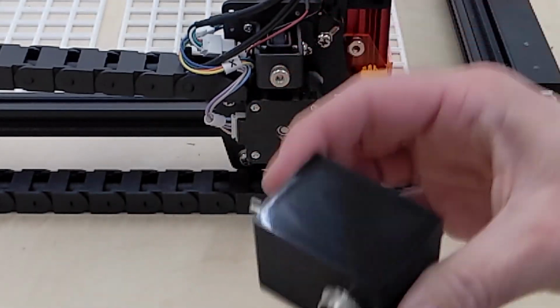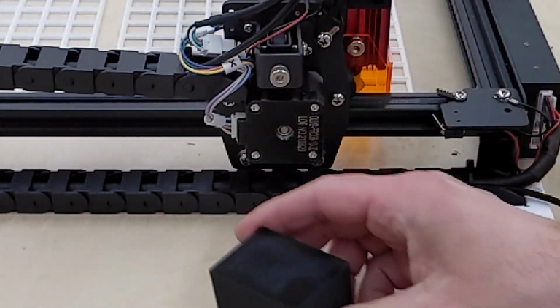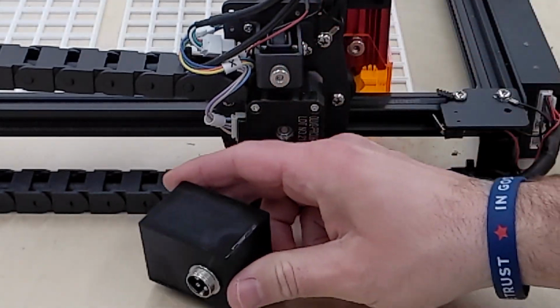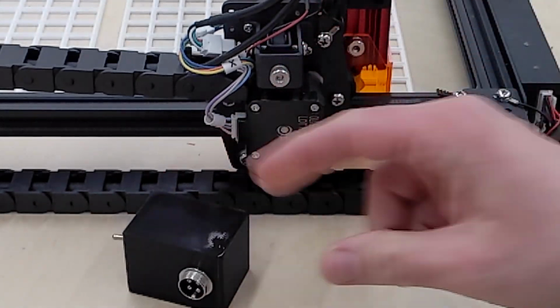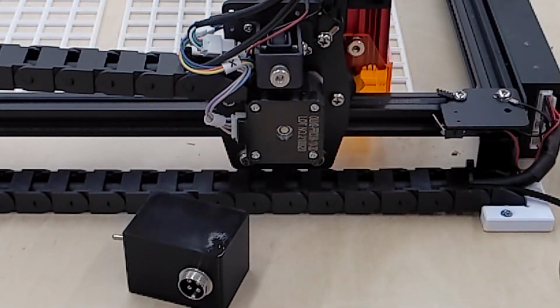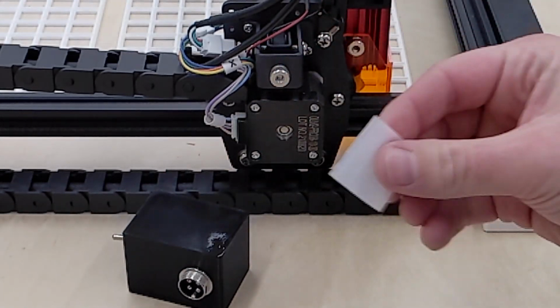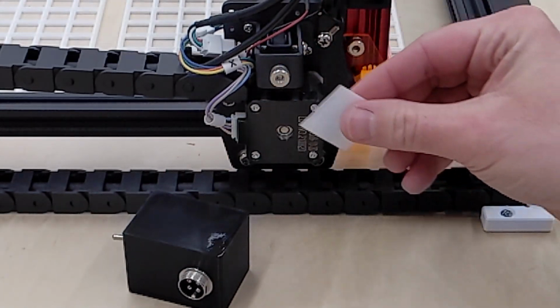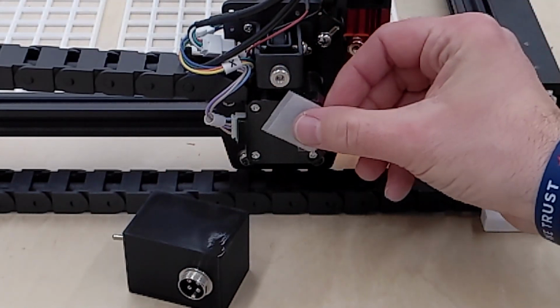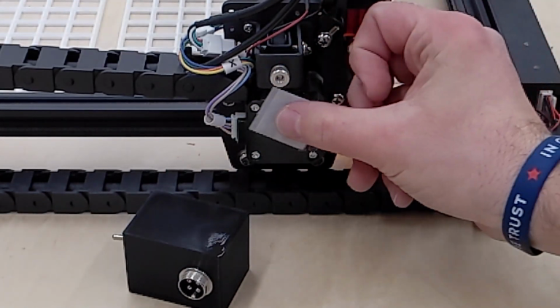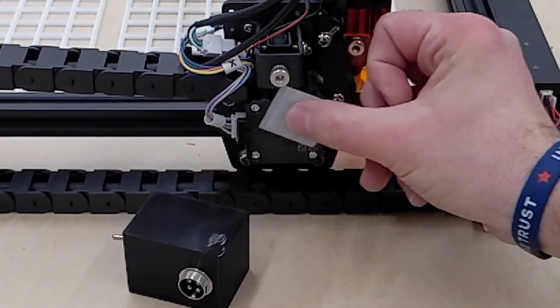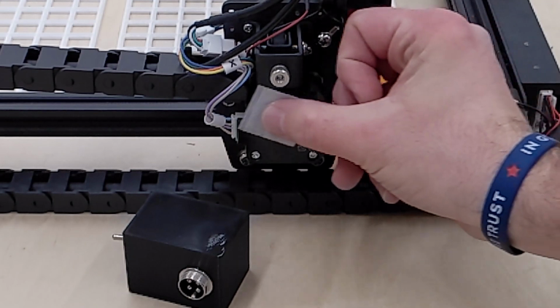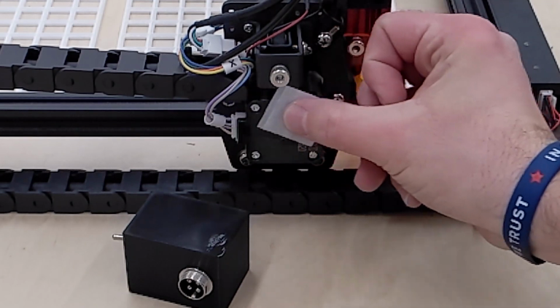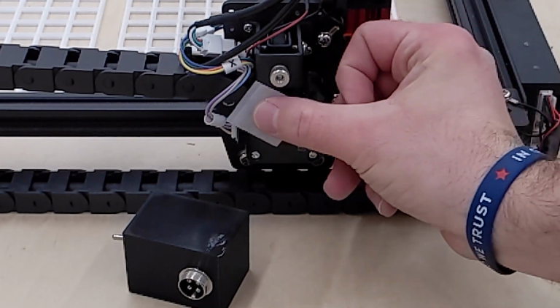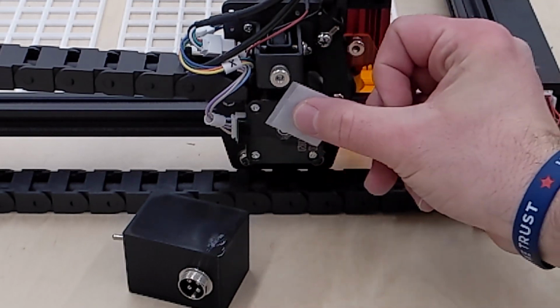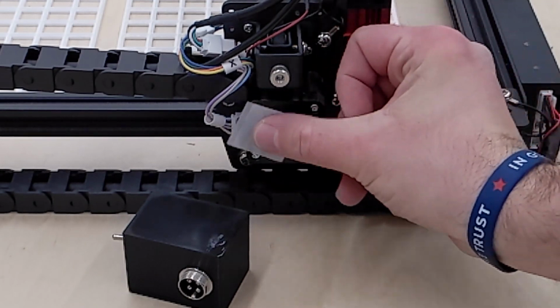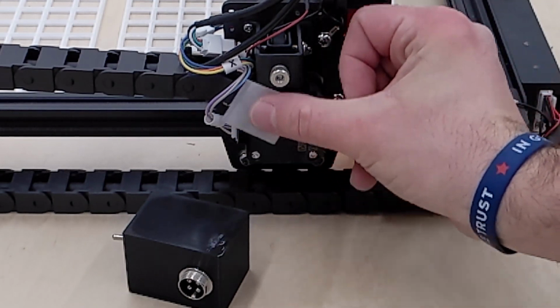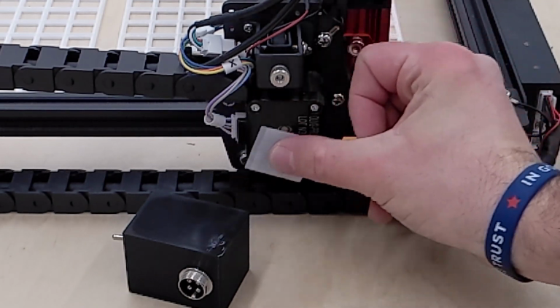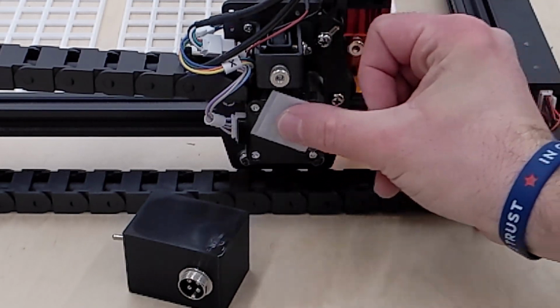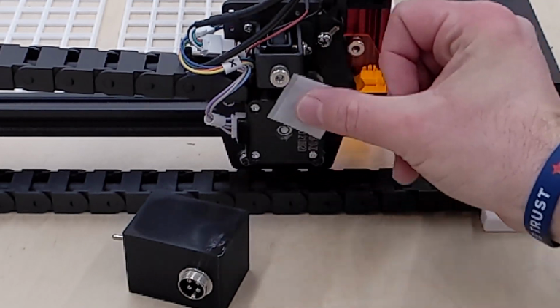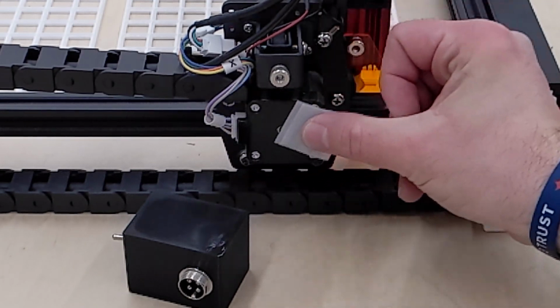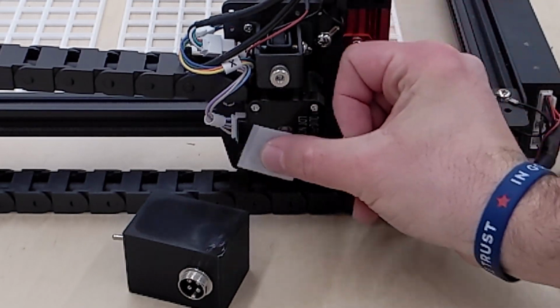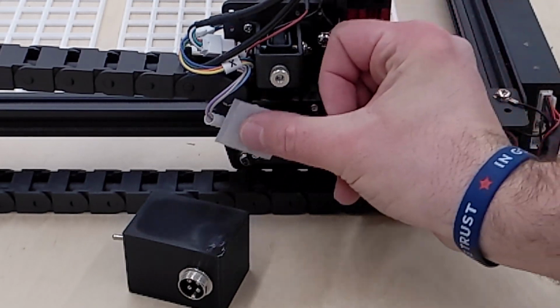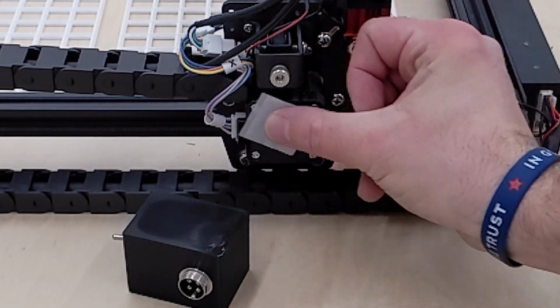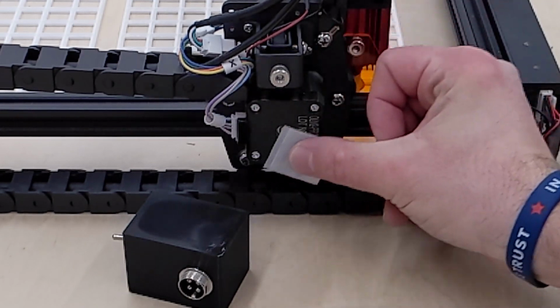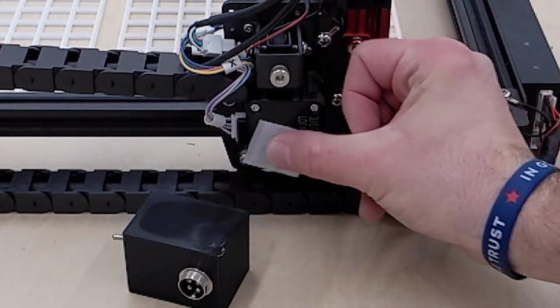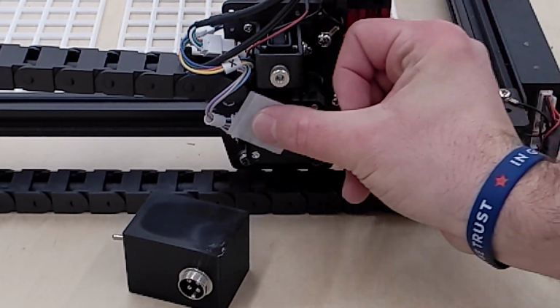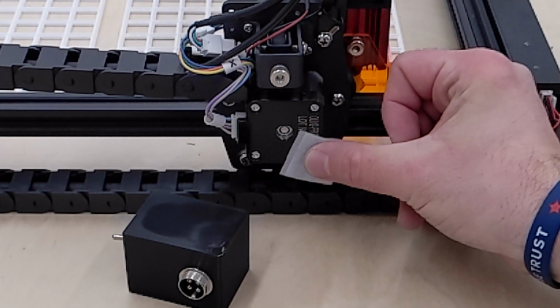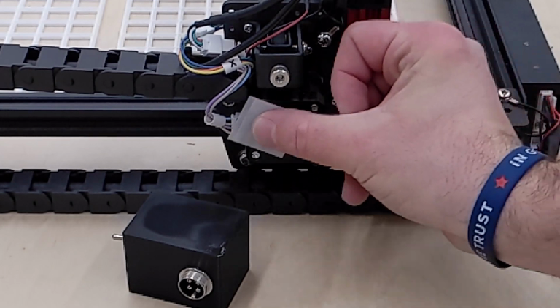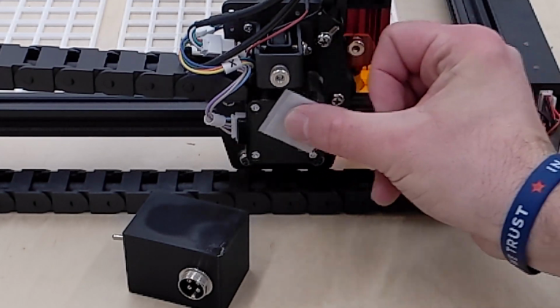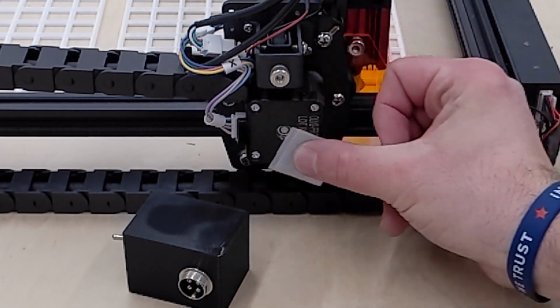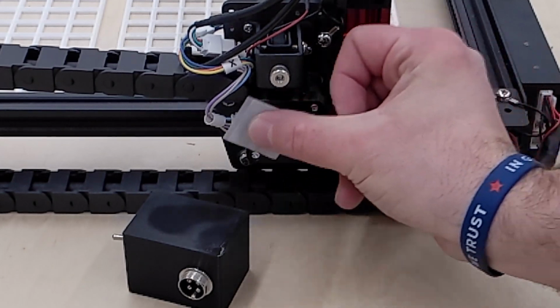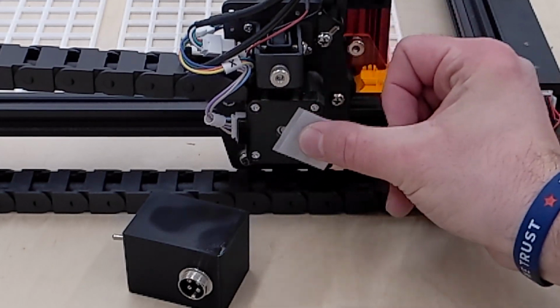Take the same wipe and clean the back of your Y-axis stepper motor. Get any grease or residue off of it — that way the tape will stick better.